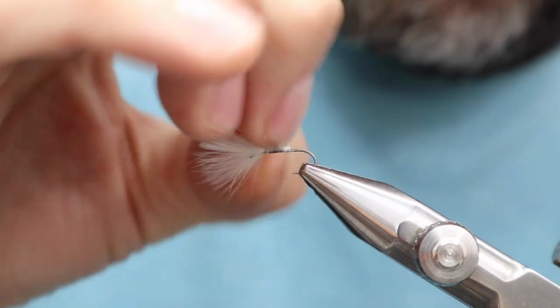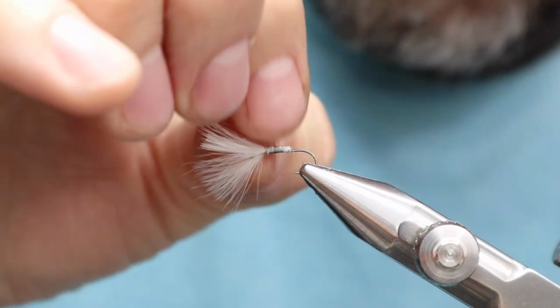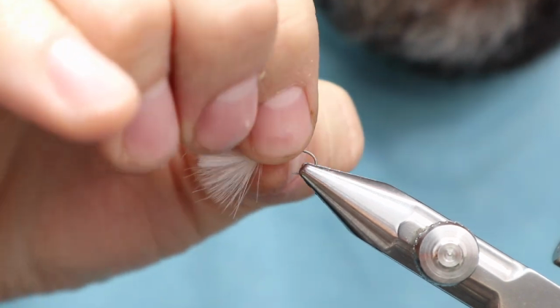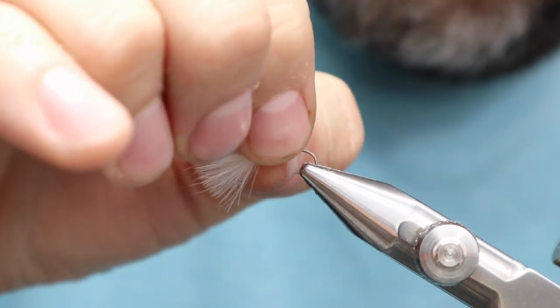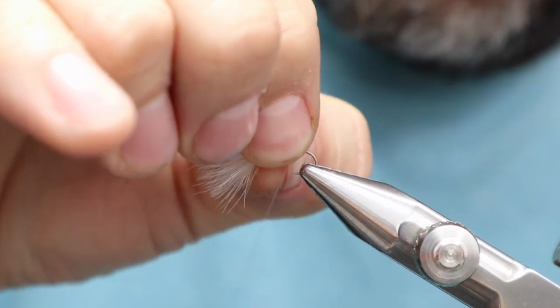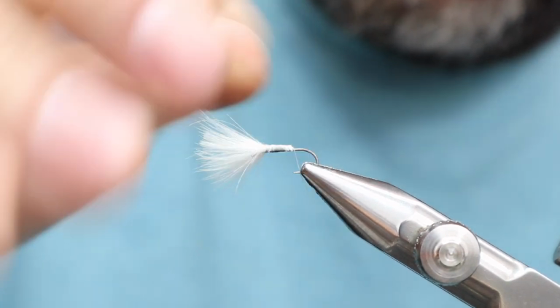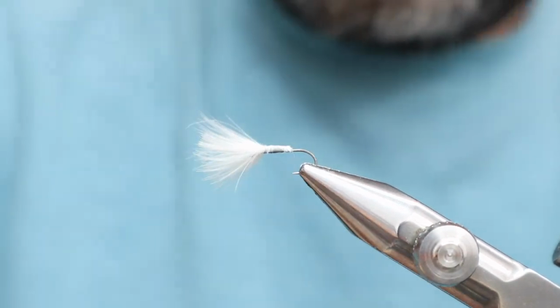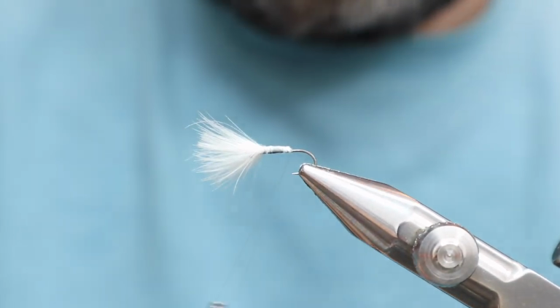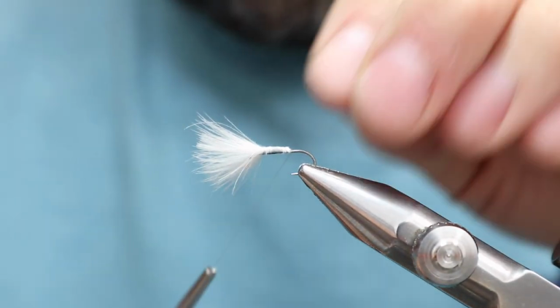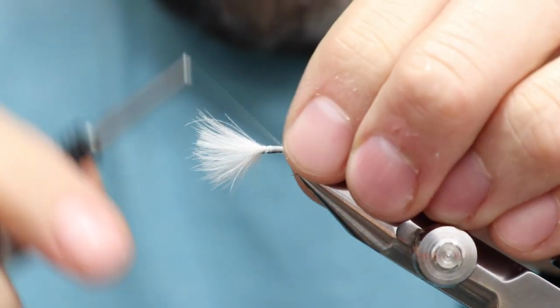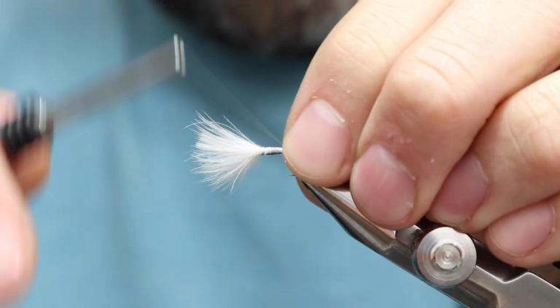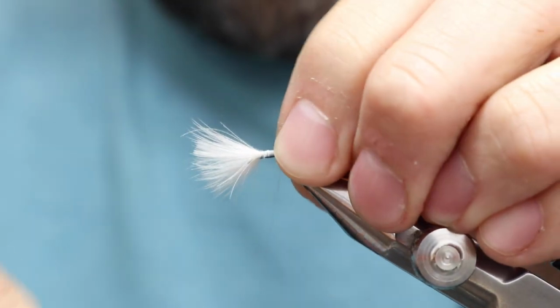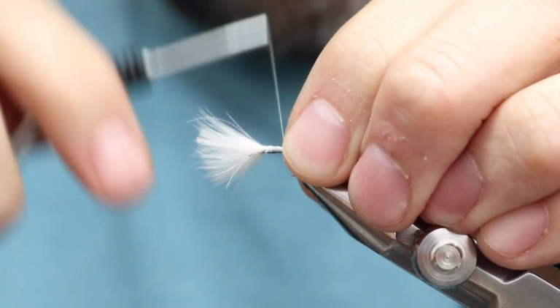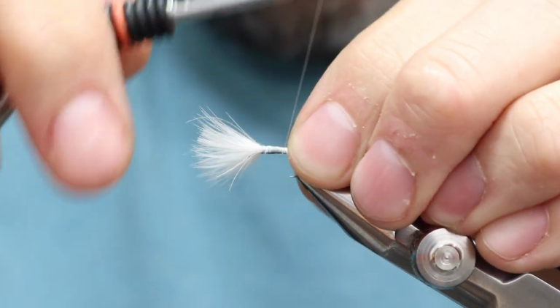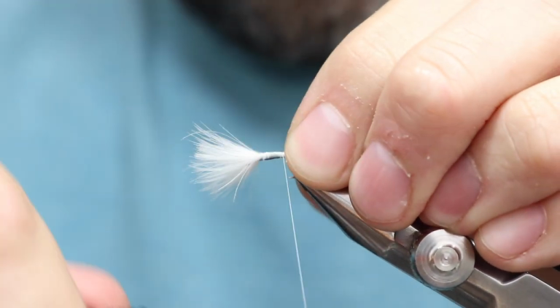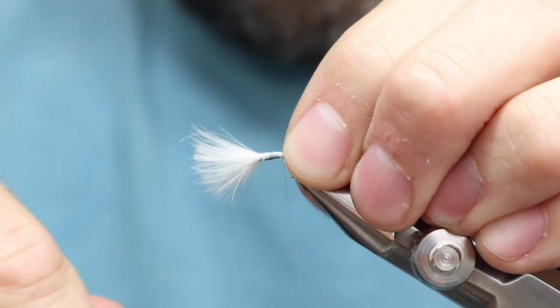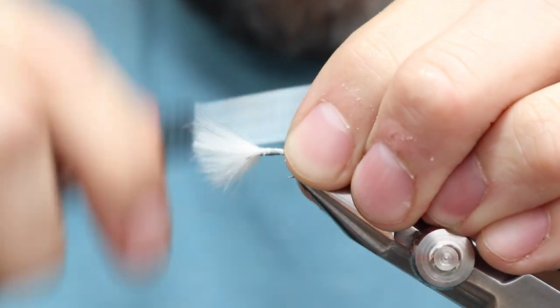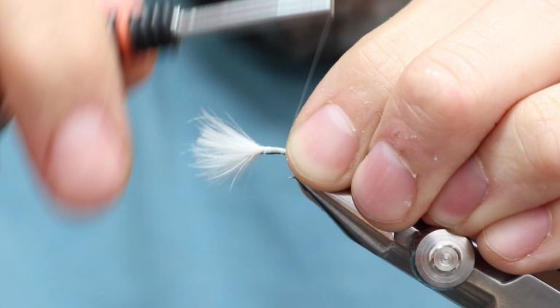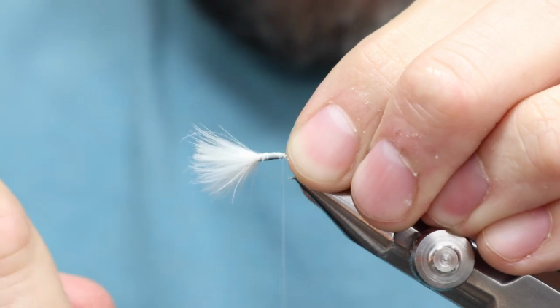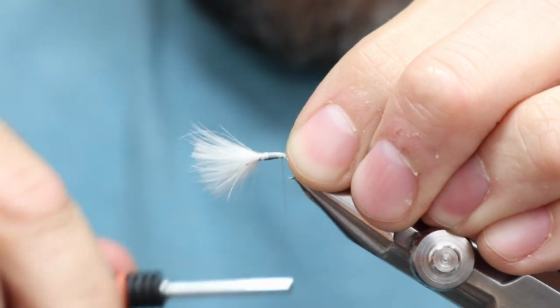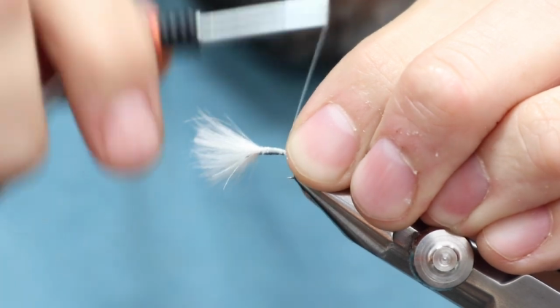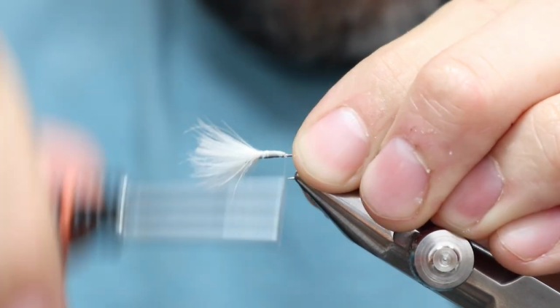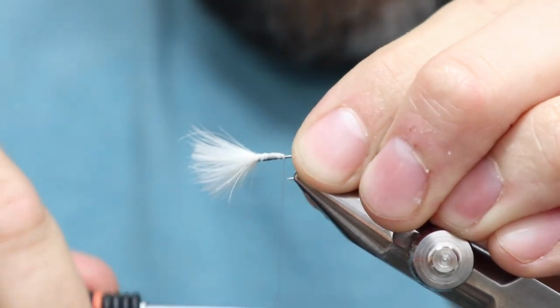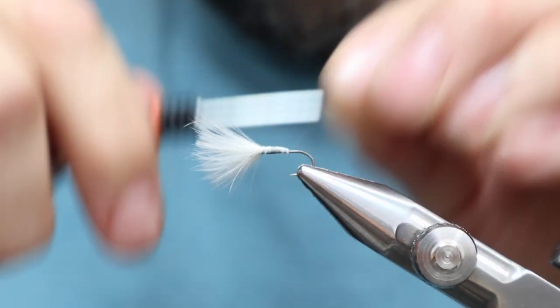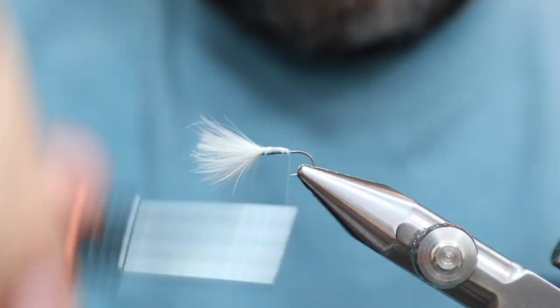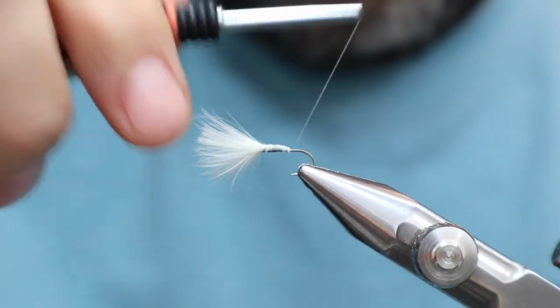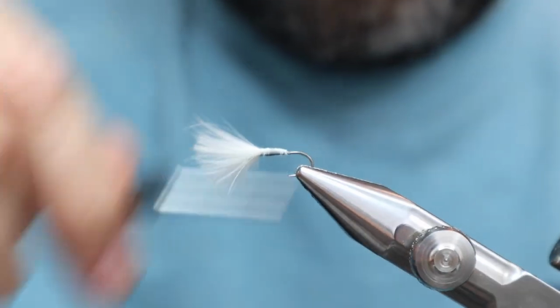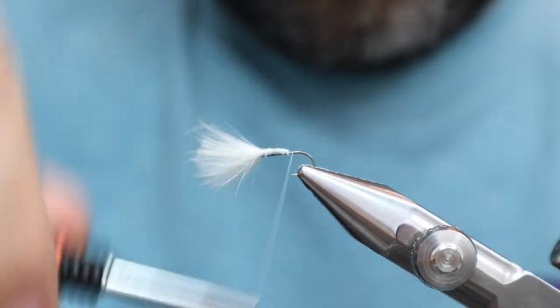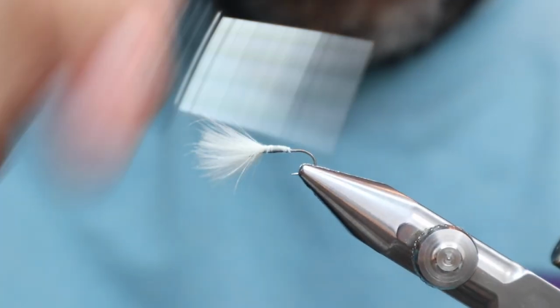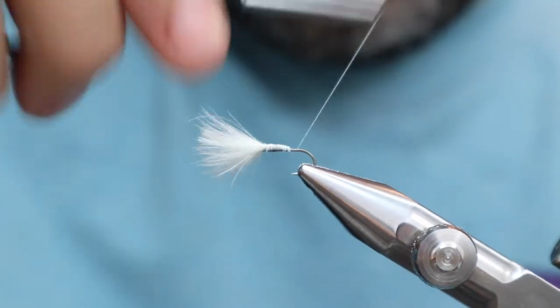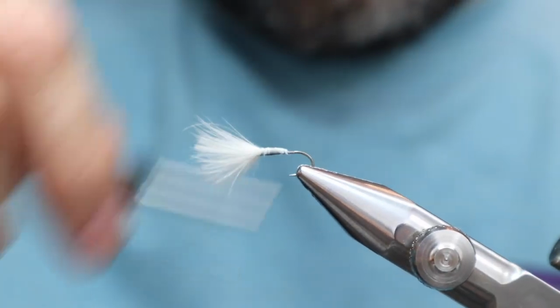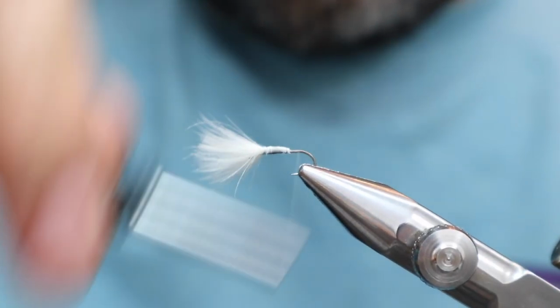One thing about having this many fibers: it can be difficult to figure out where the middle is. It takes a little getting used to, but once you do half a dozen of these things you'll figure it out fairly easily. Look how full these wings are with only two CDC feathers. Let's bring this back with some looping turns, and I'll just hit this with my nail a little bit to create a taper.